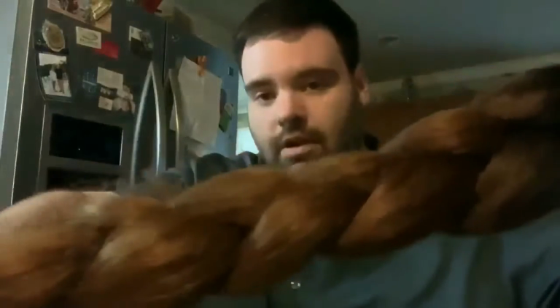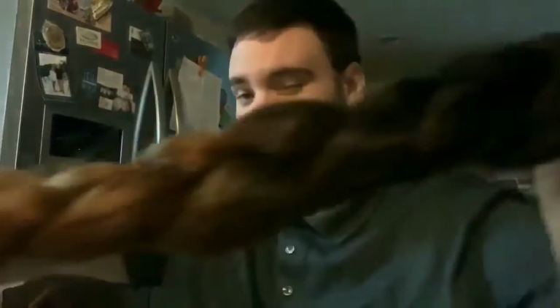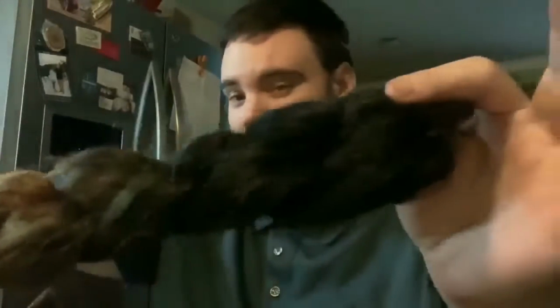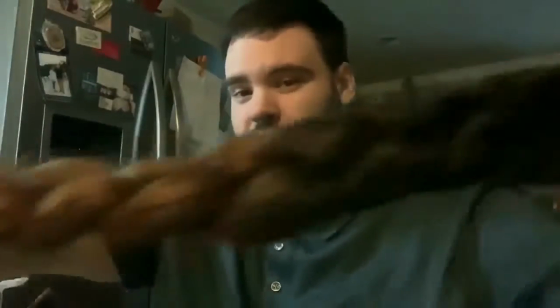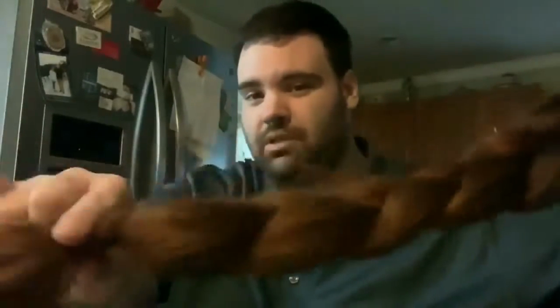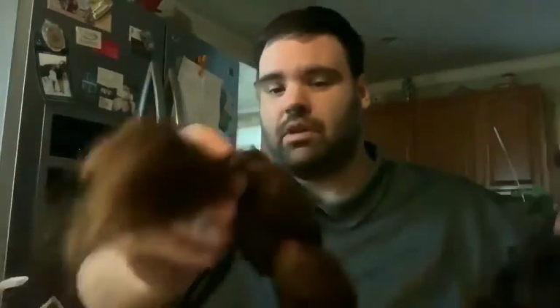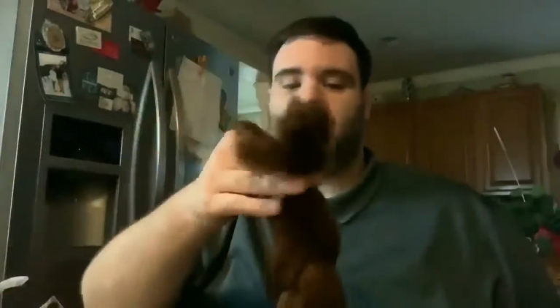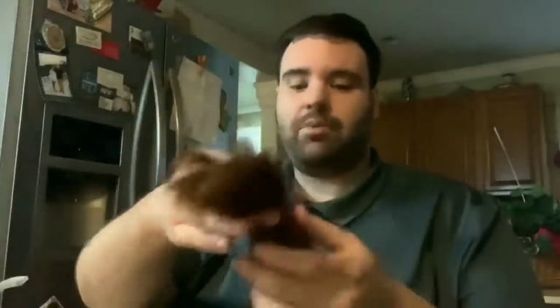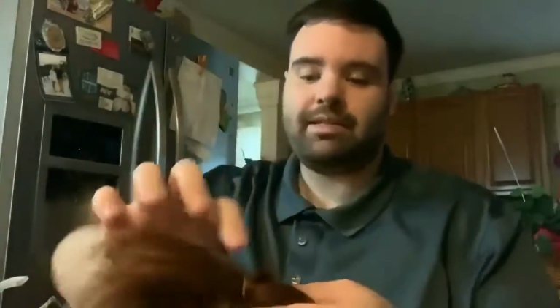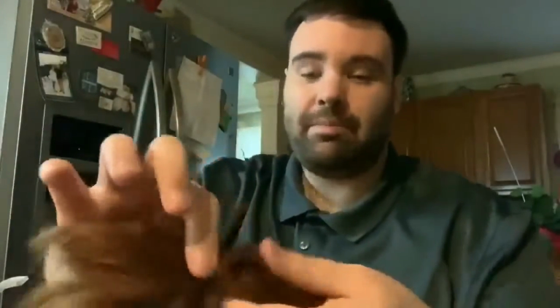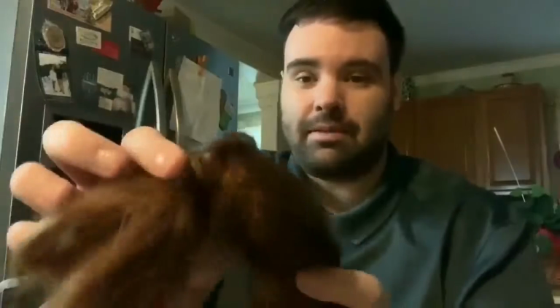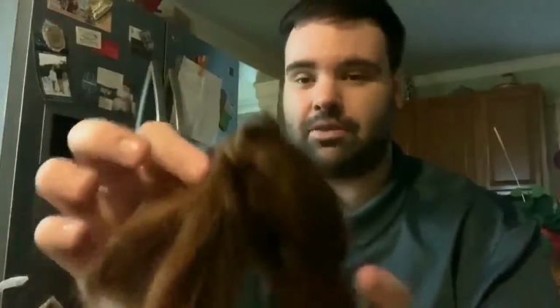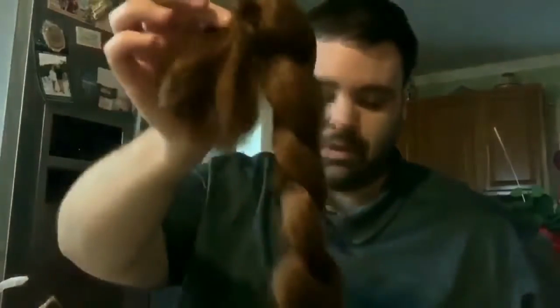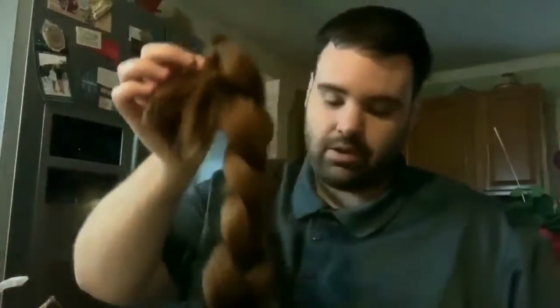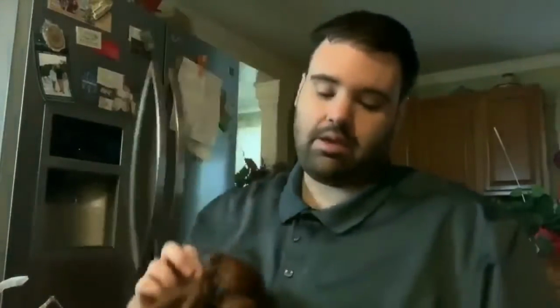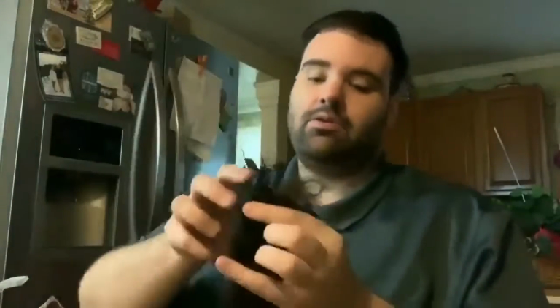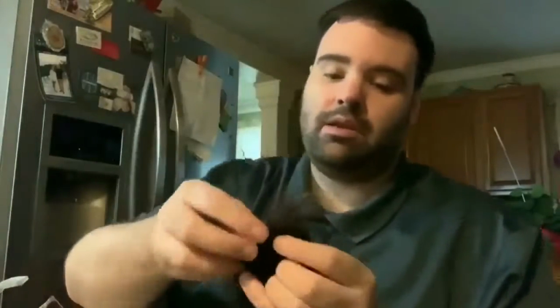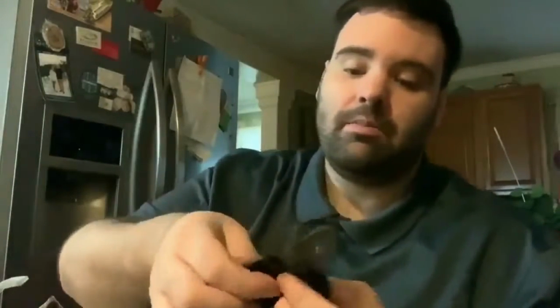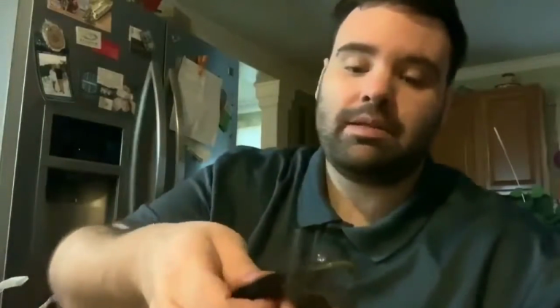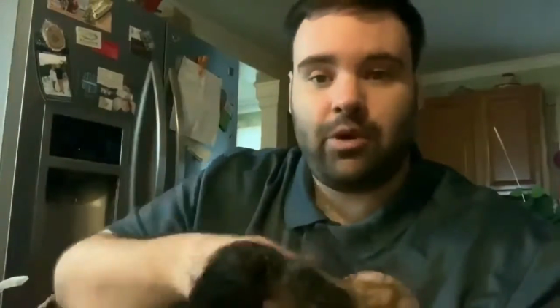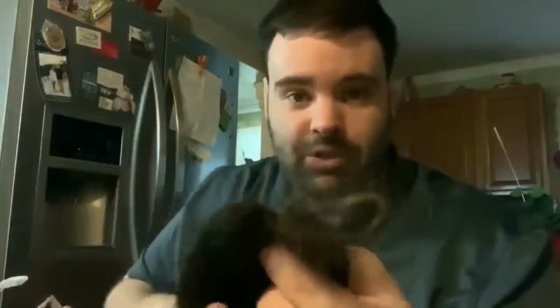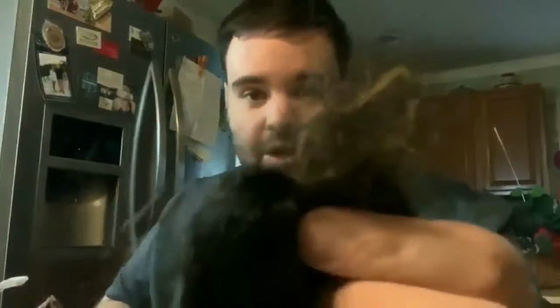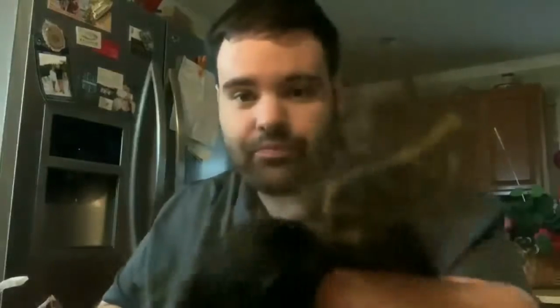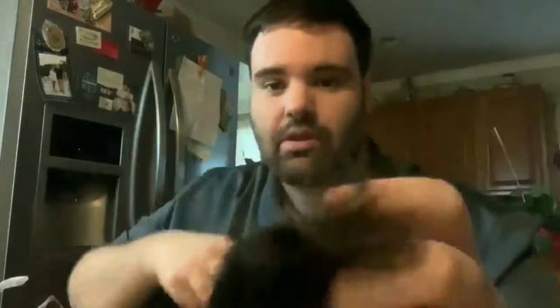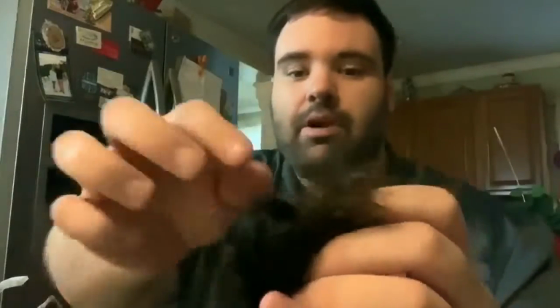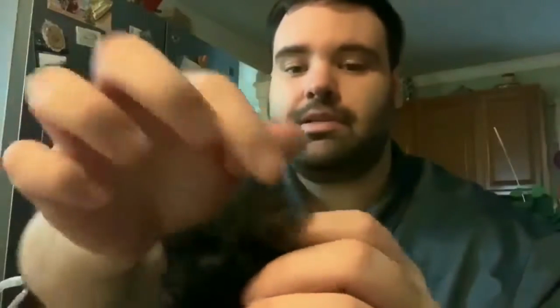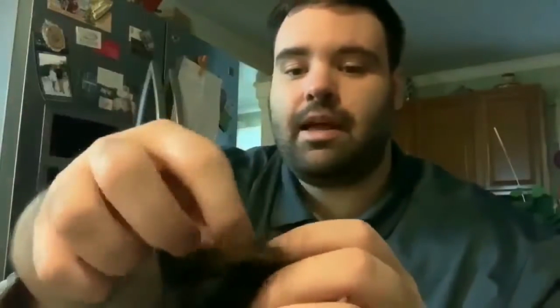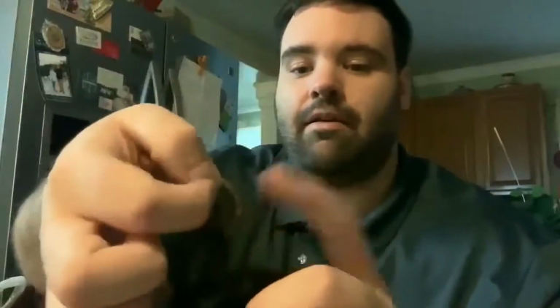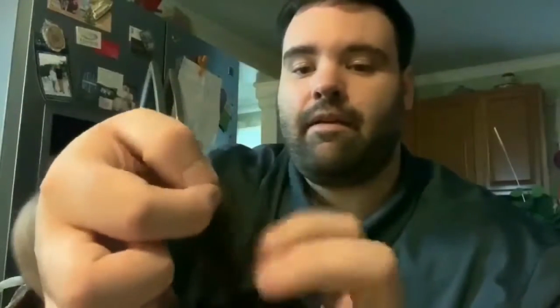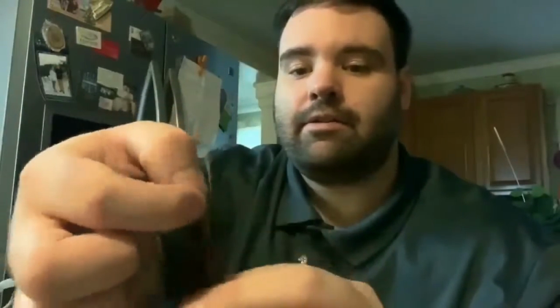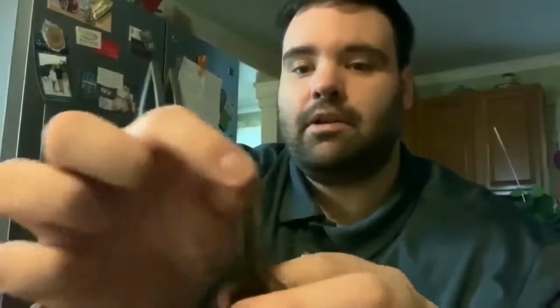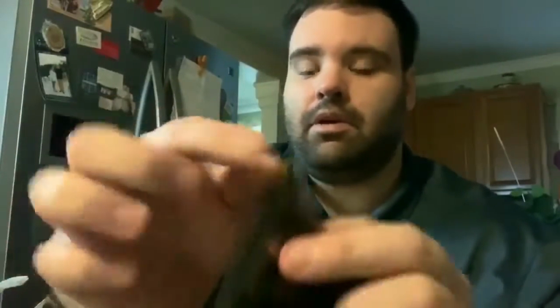They do come in multitudes of colors. They come with elastic bands on the bottom to keep them together, and also bands up top where you braid them into your hair. You can barely see that — there we go.